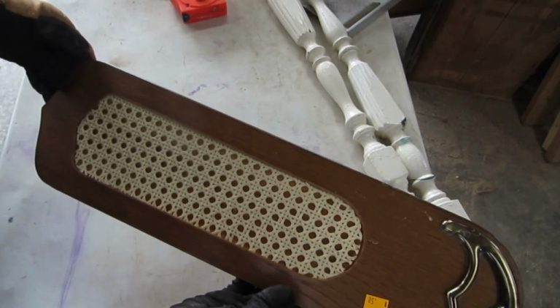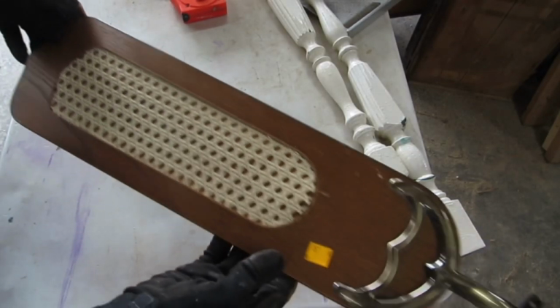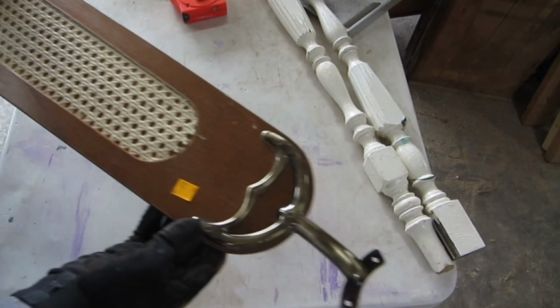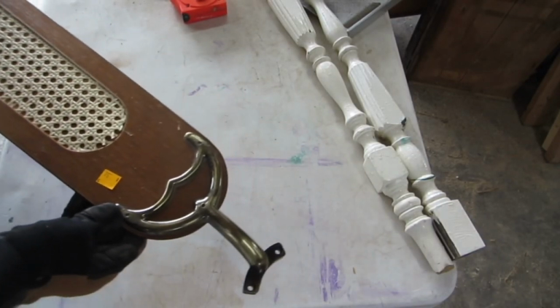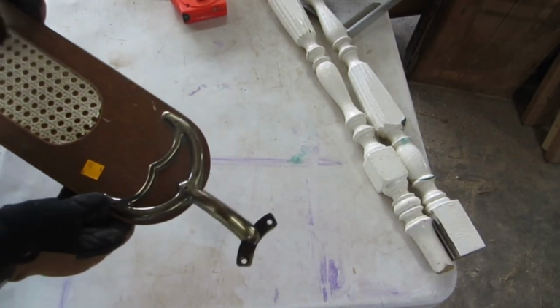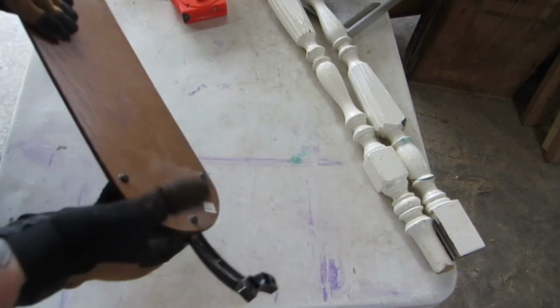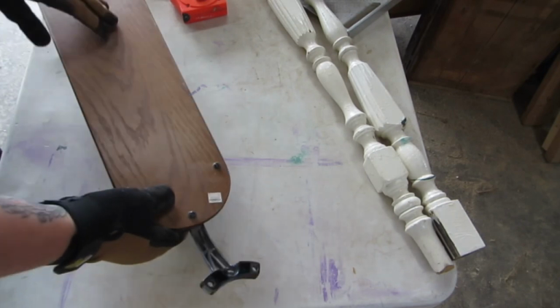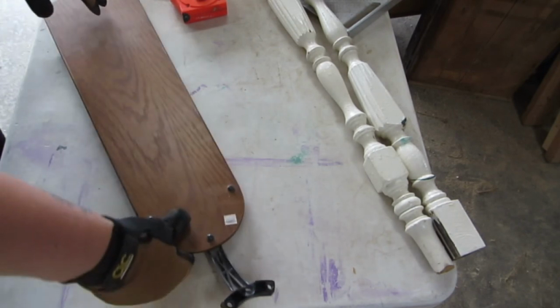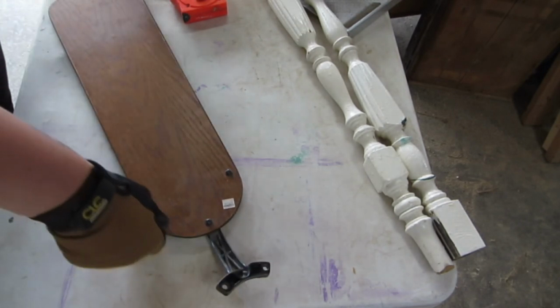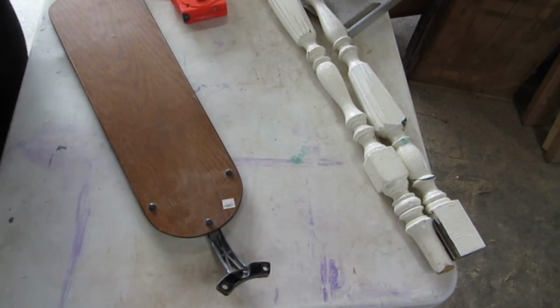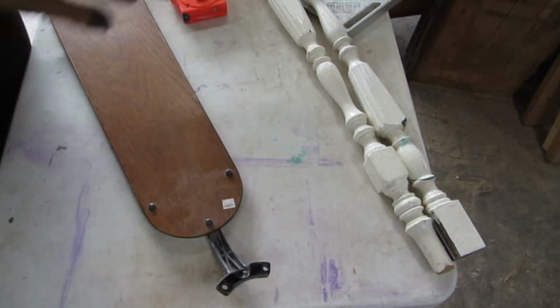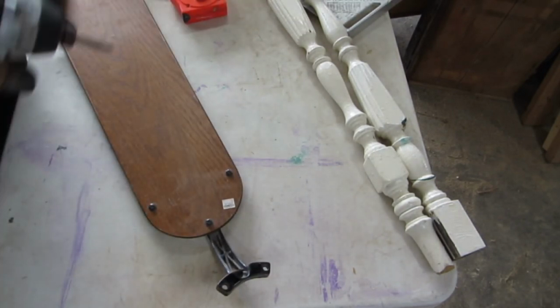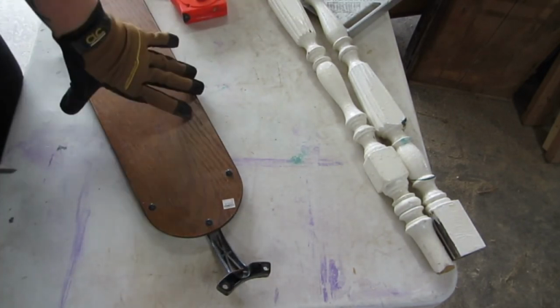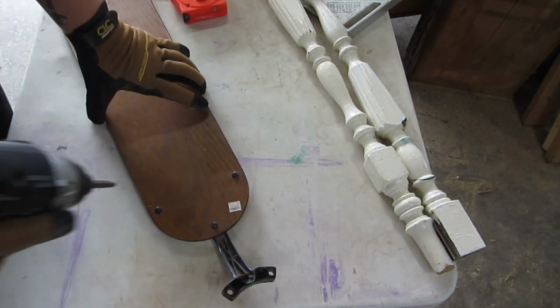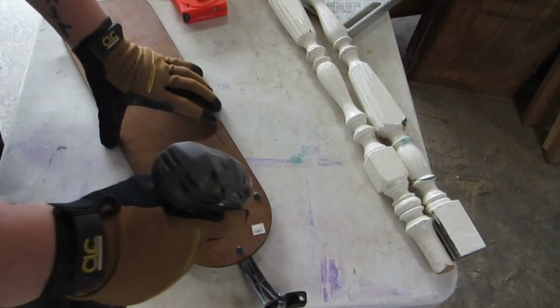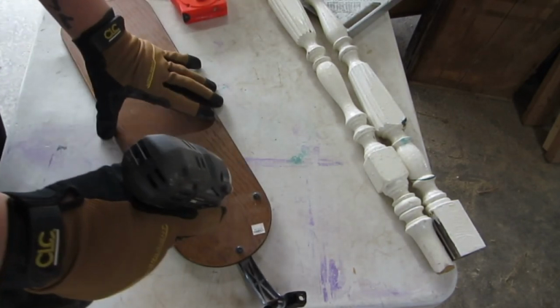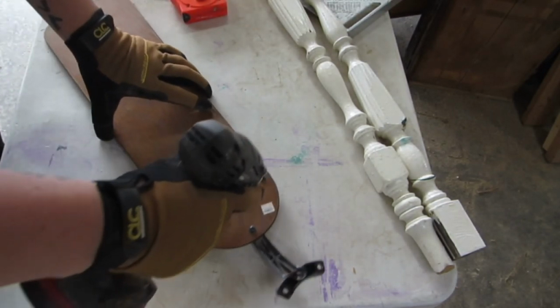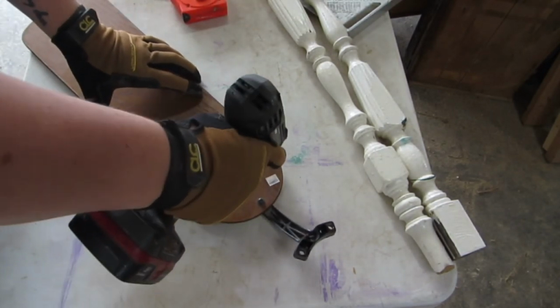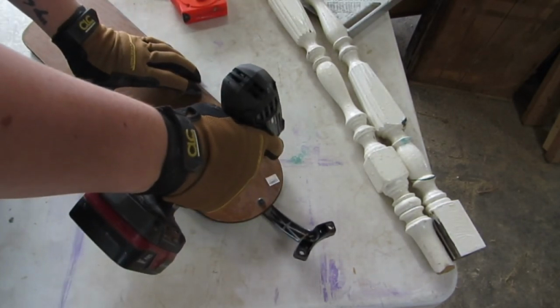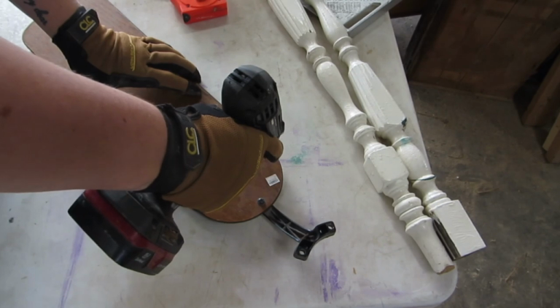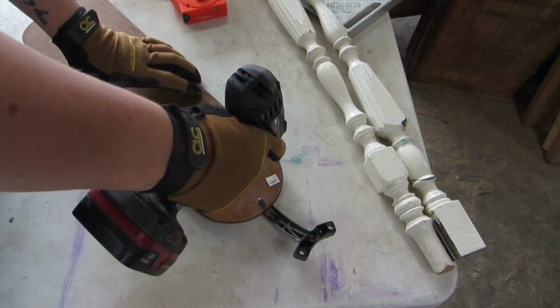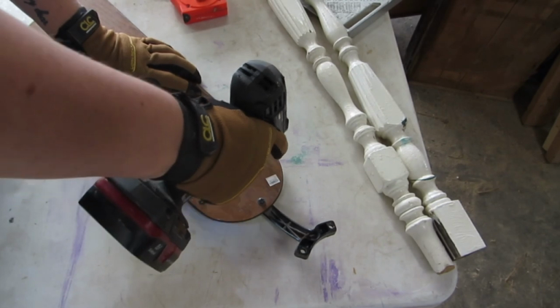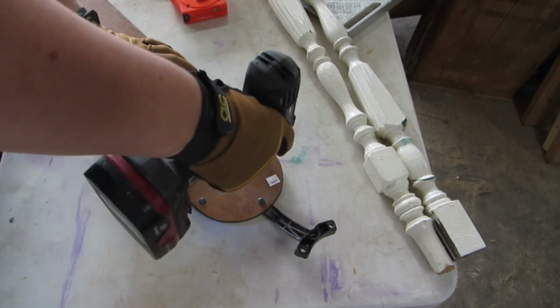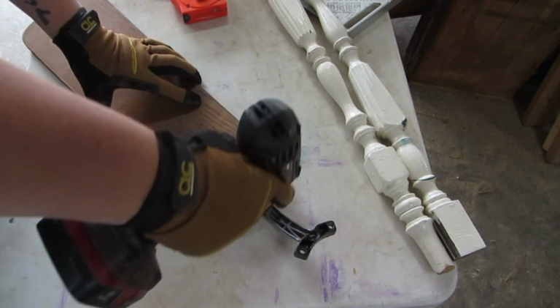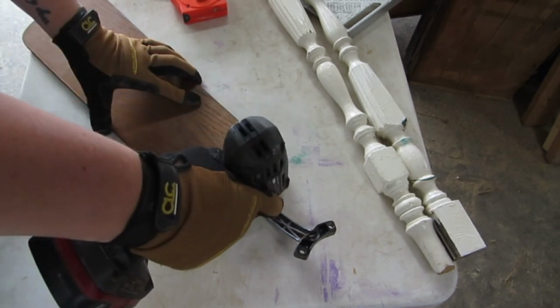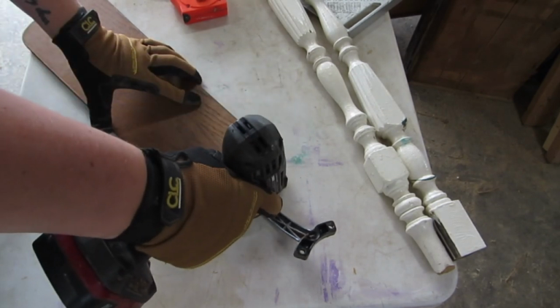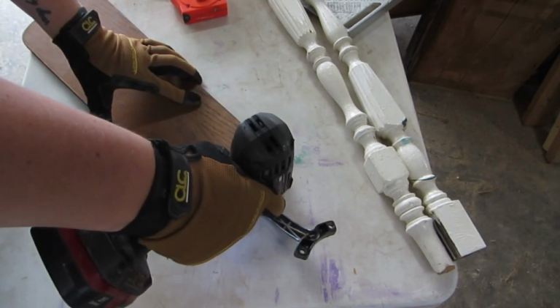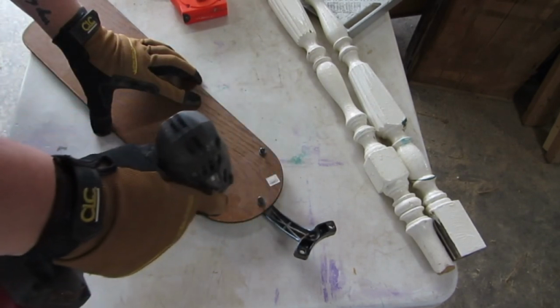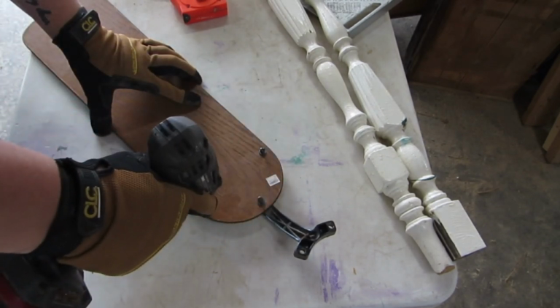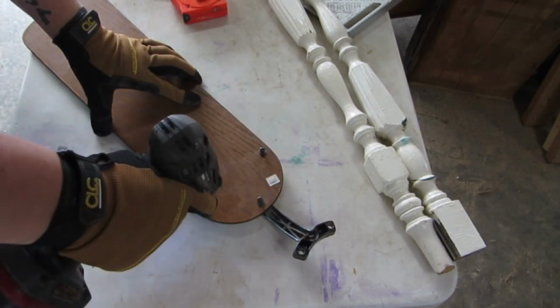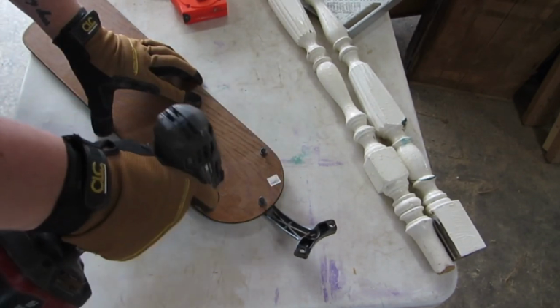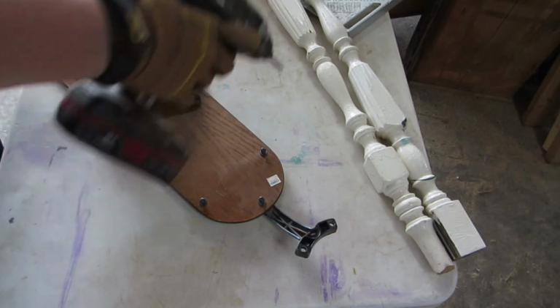I found these fan blades at my local re-store. They were only 50 cents, so they were a pretty good score. The first thing I did was use a drill to remove the hardware, because I won't be needing that part for this project — maybe I'll use it for another project.